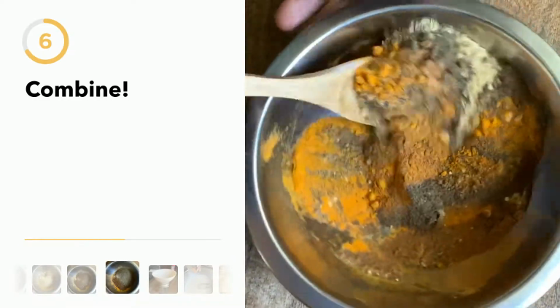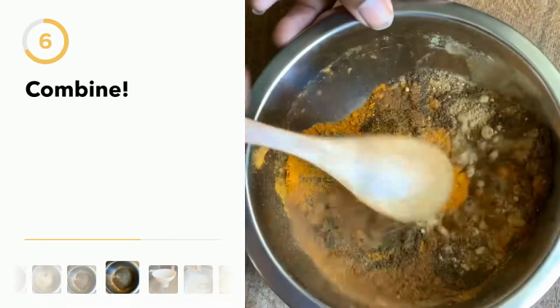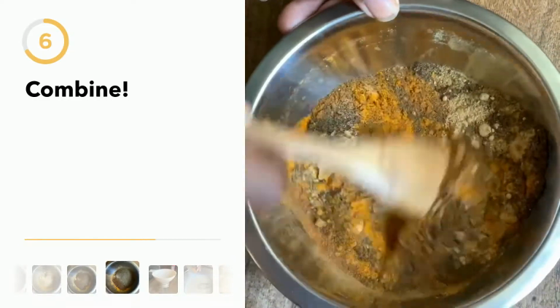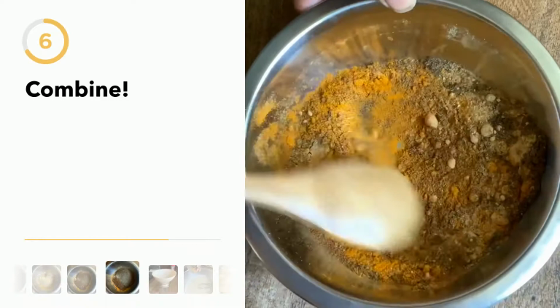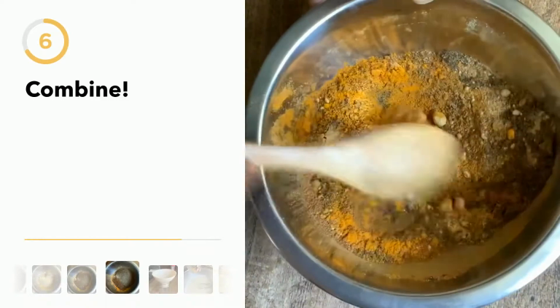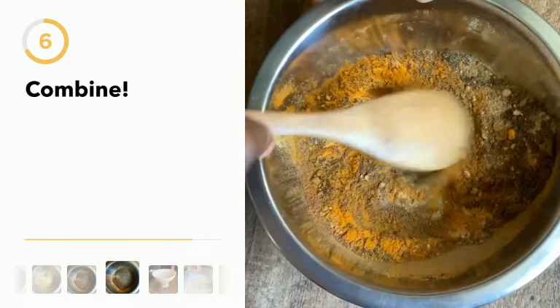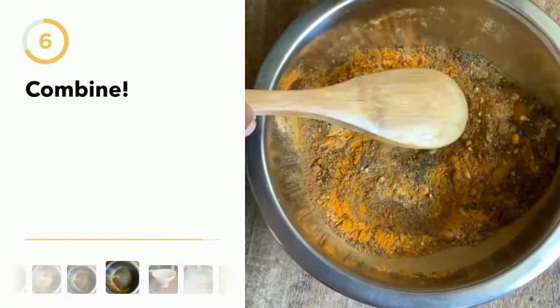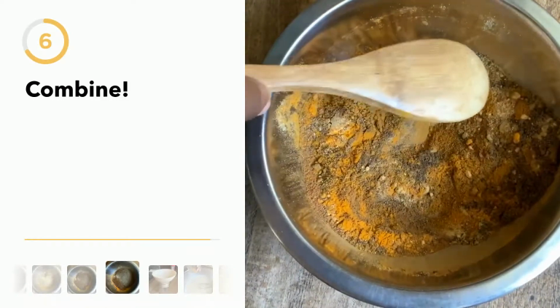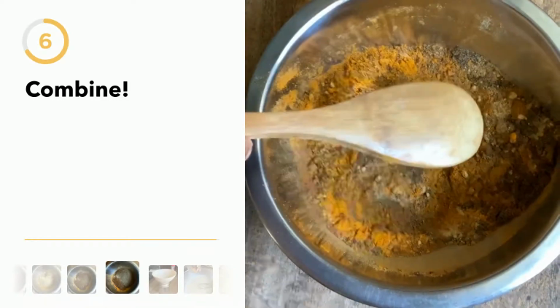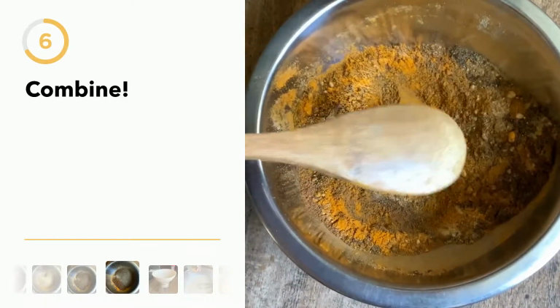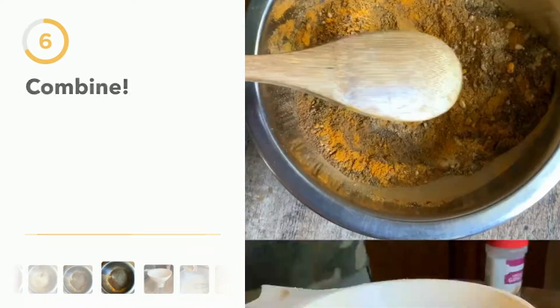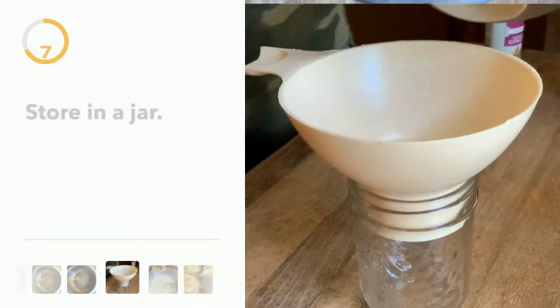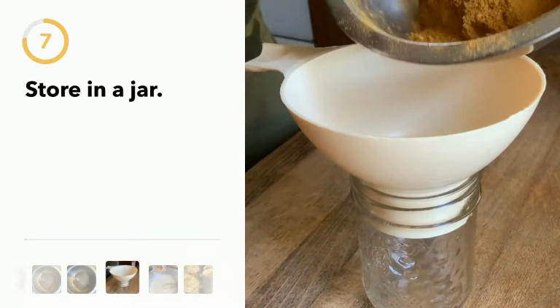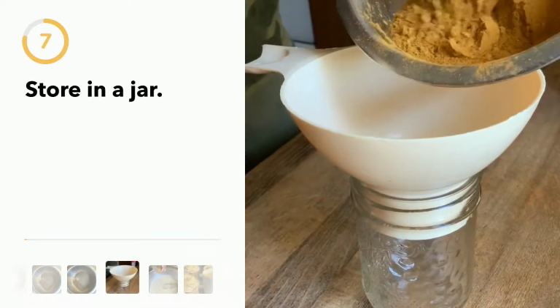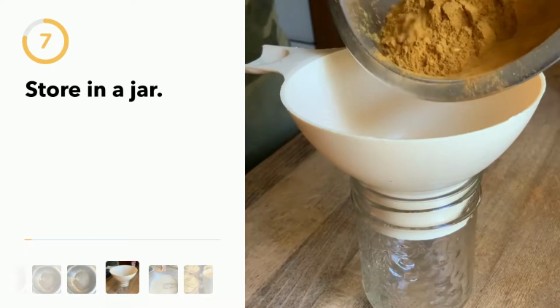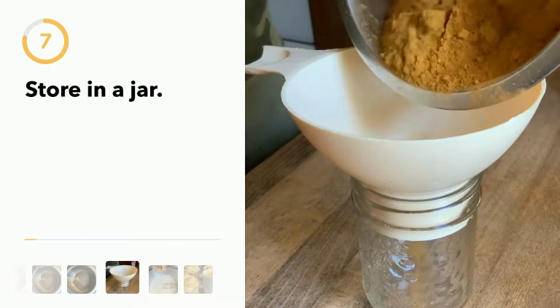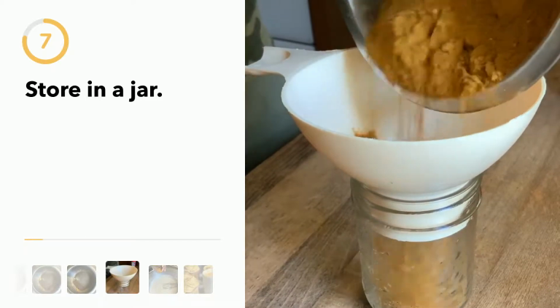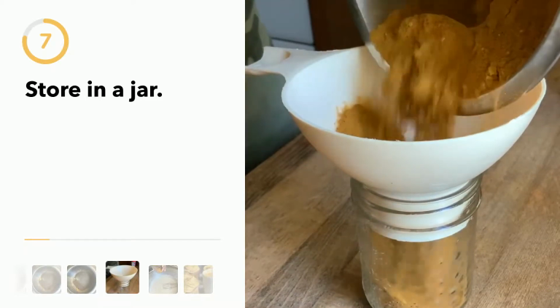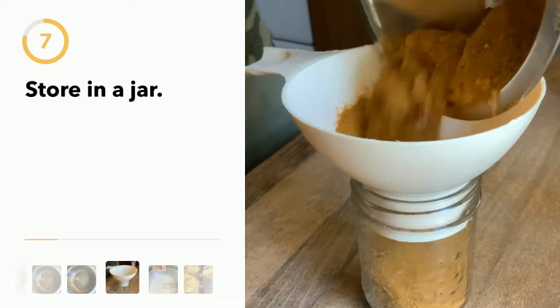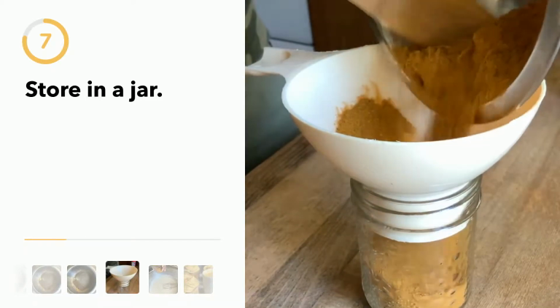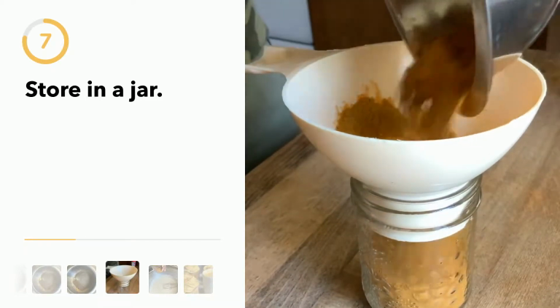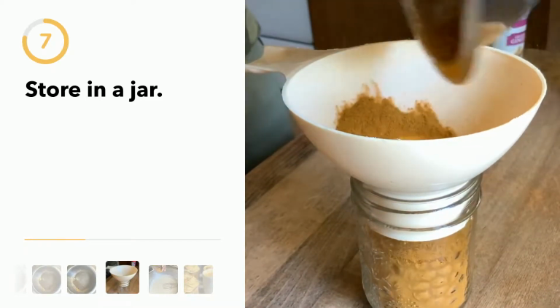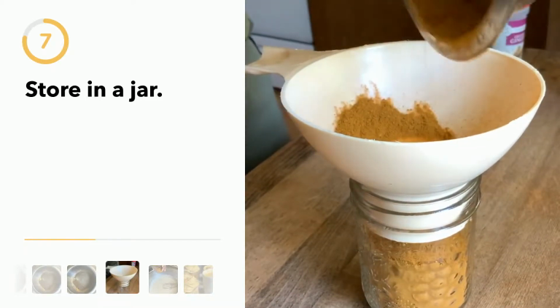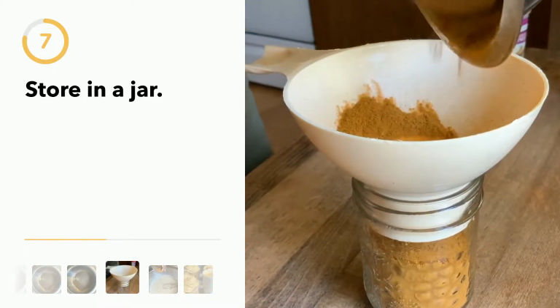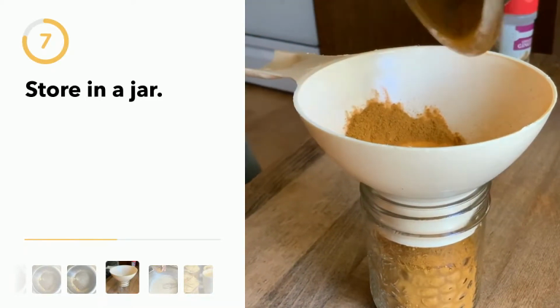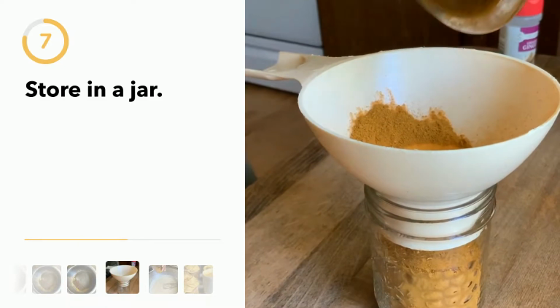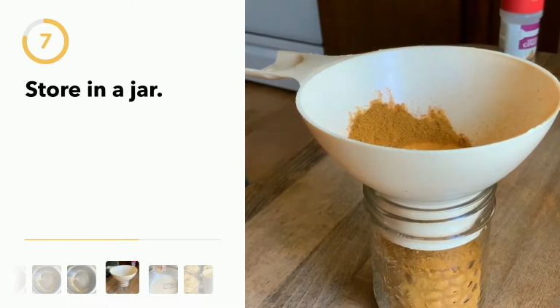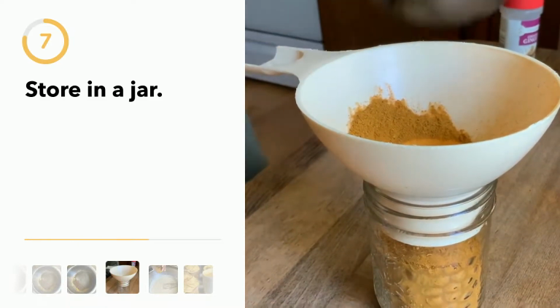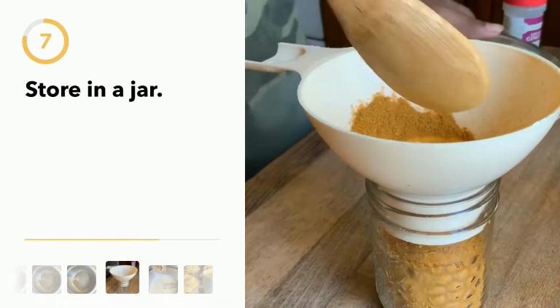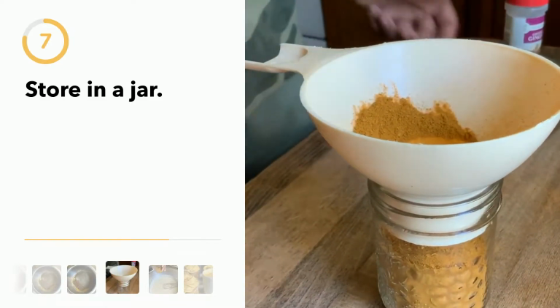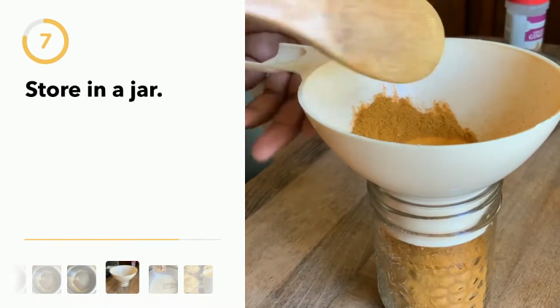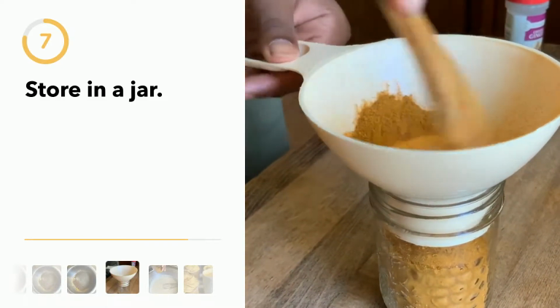Mix it all up with the turmeric and everything else, then pour it into a little pickle jar. You can put it into your cakes or make a little drink out of it.